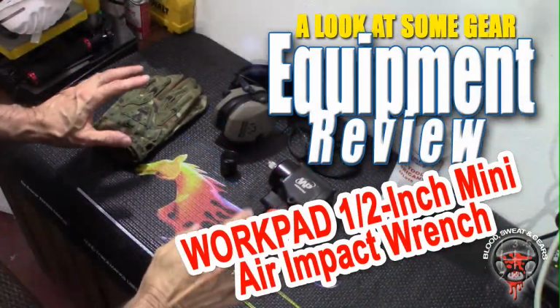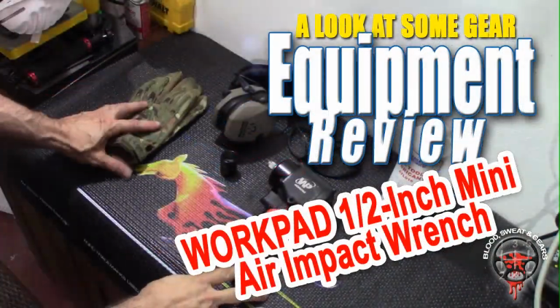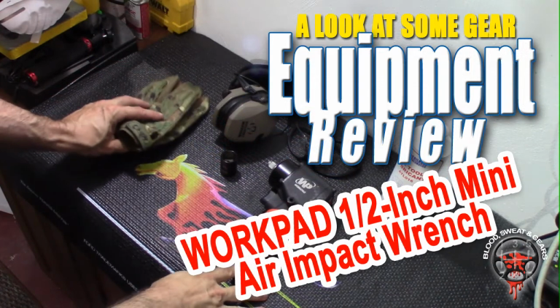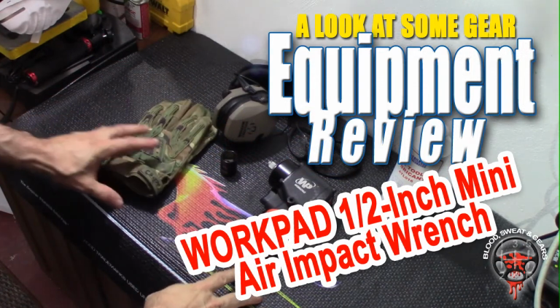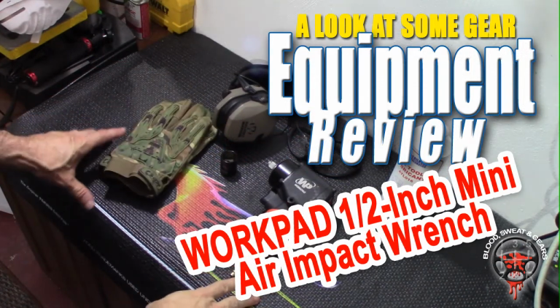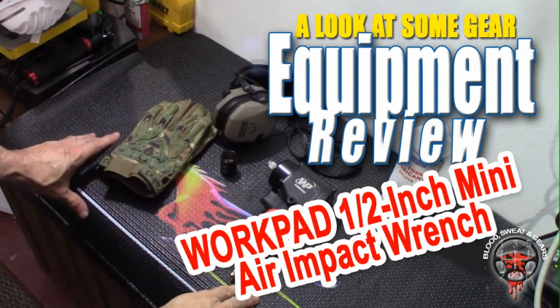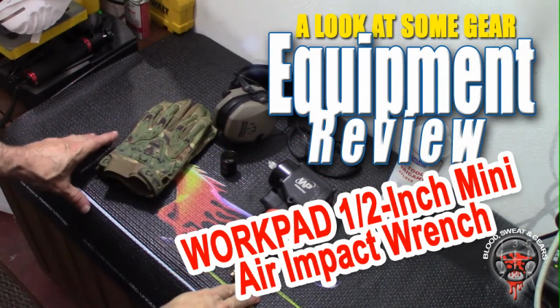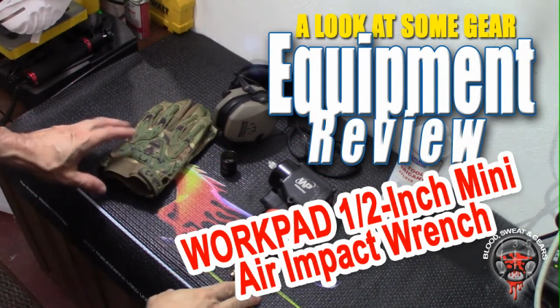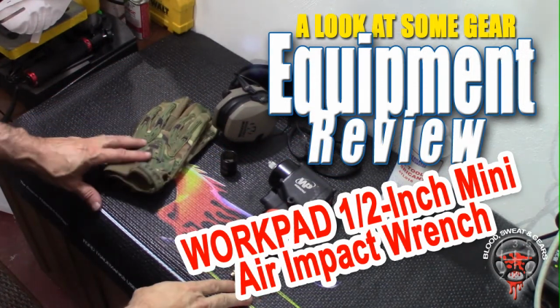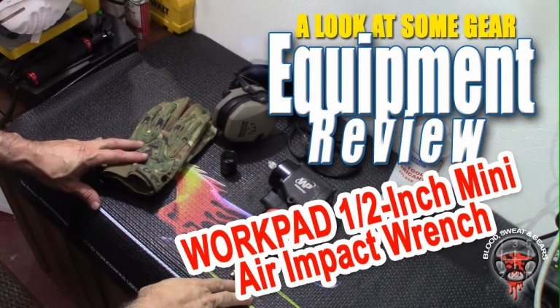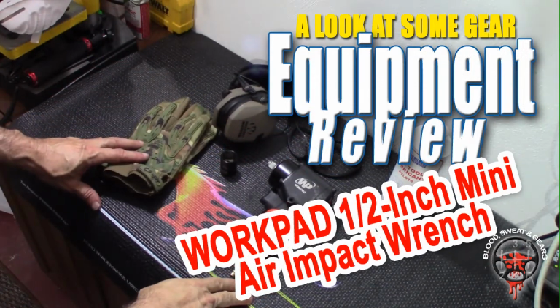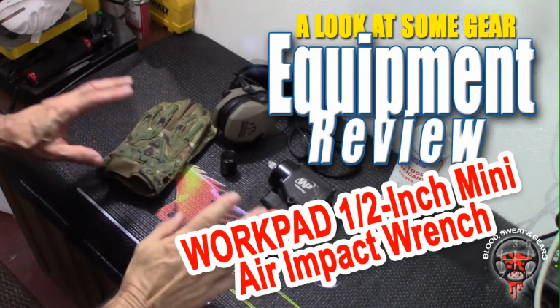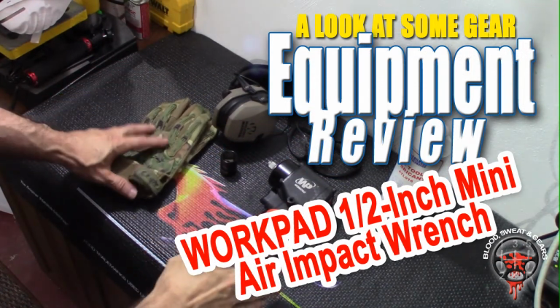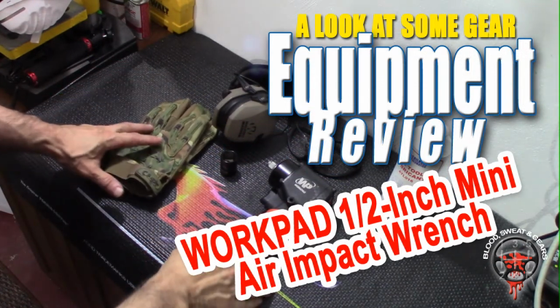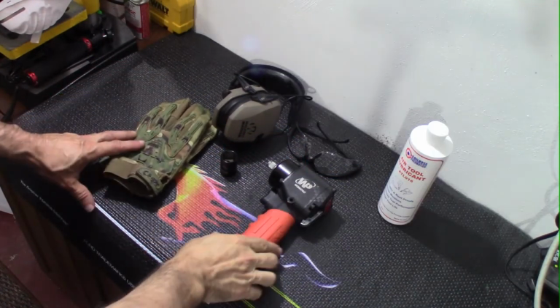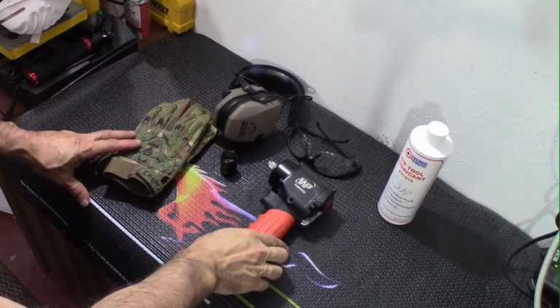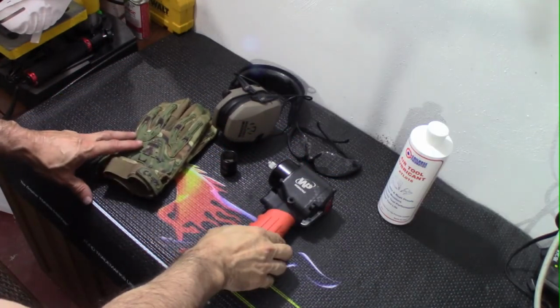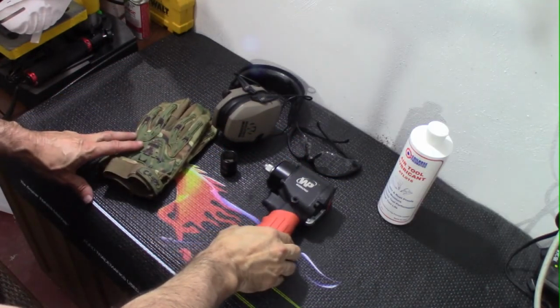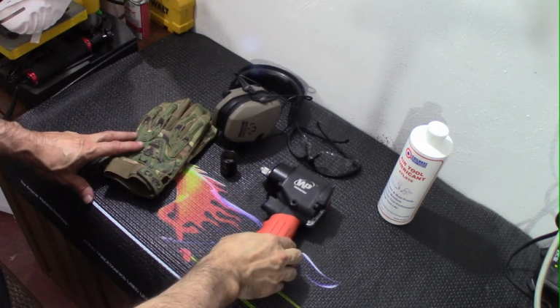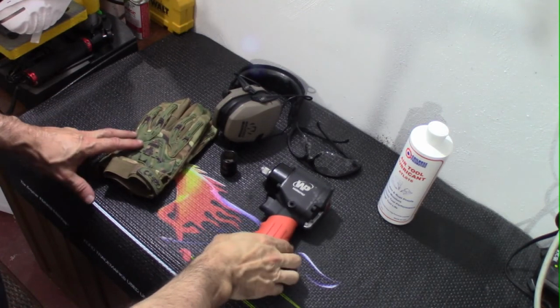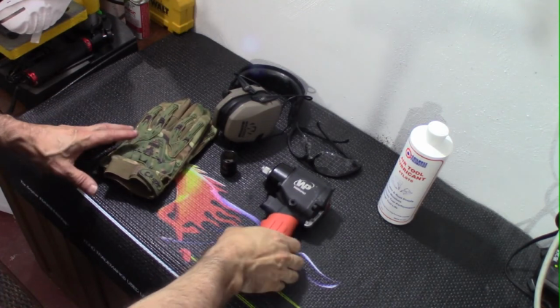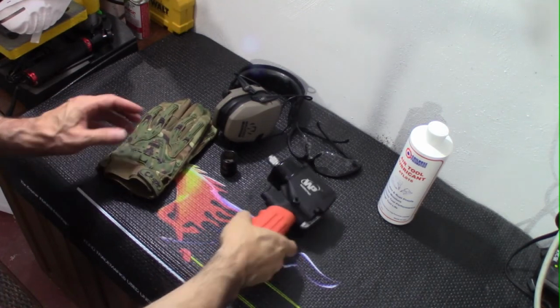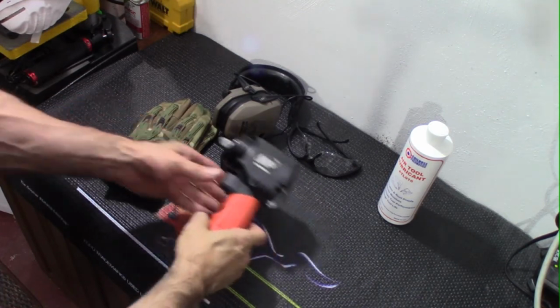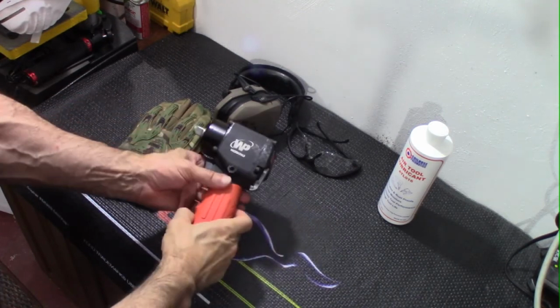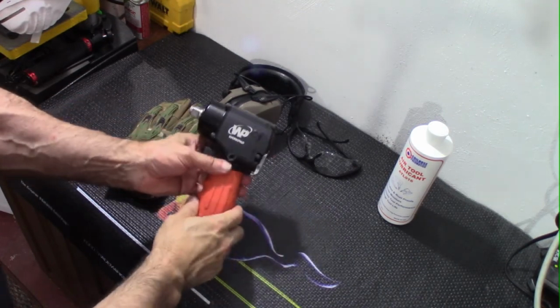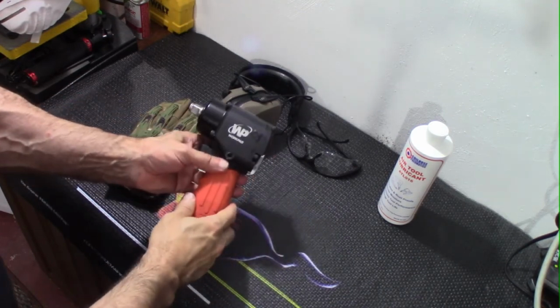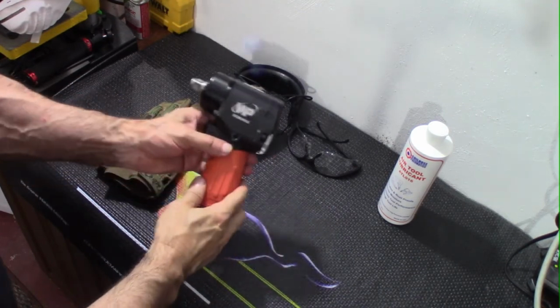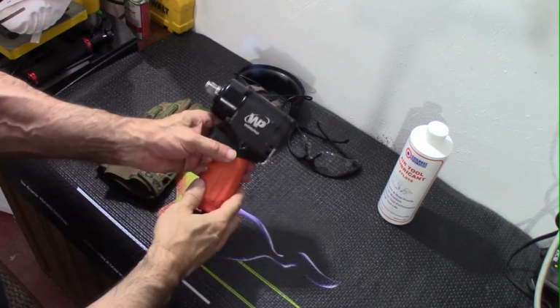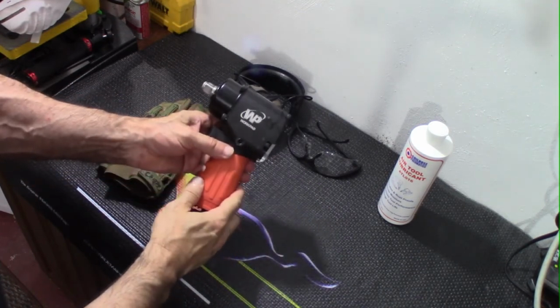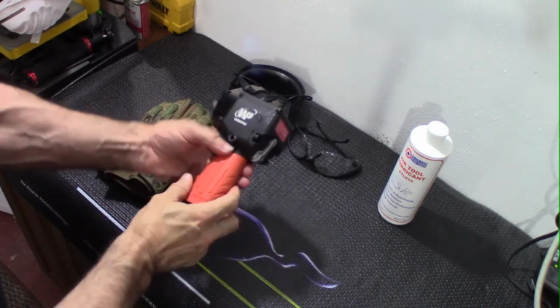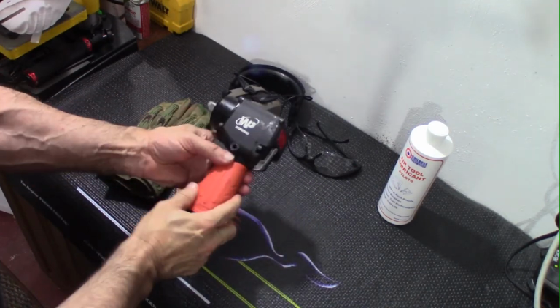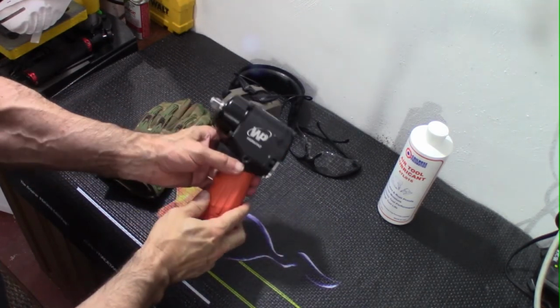Welcome to Blood, Sweat, and Gears. Today we're going to be taking a quick look at the WorkPad Mini 1.5-inch impact wrench.